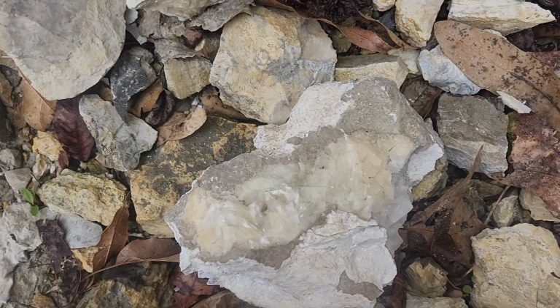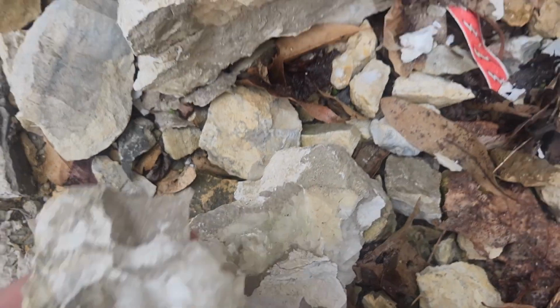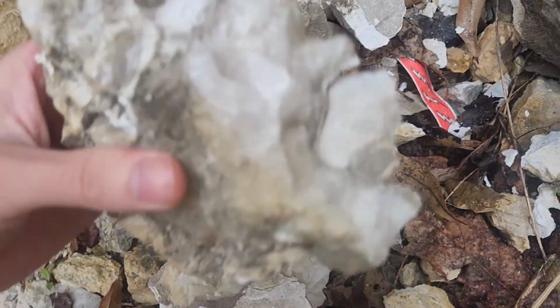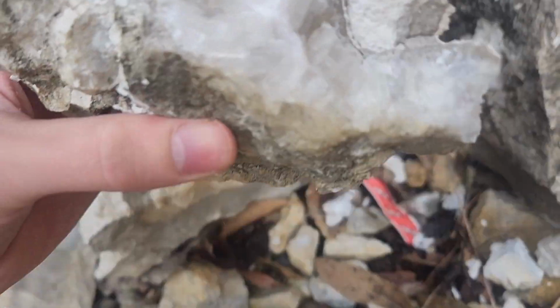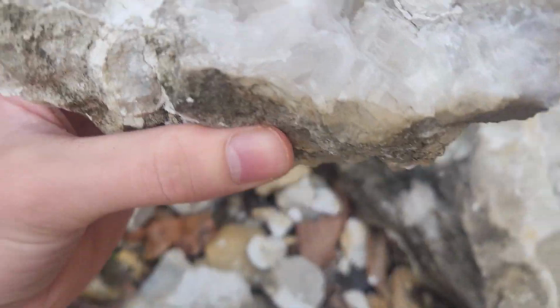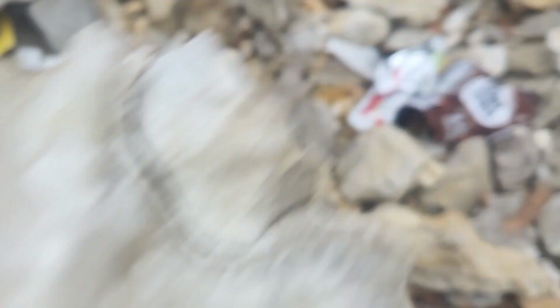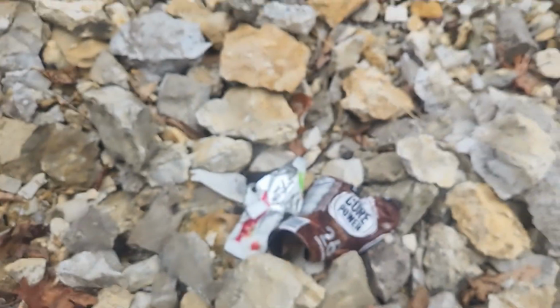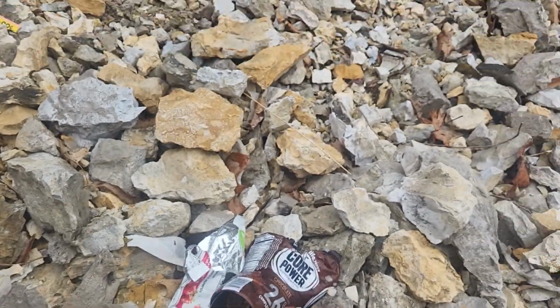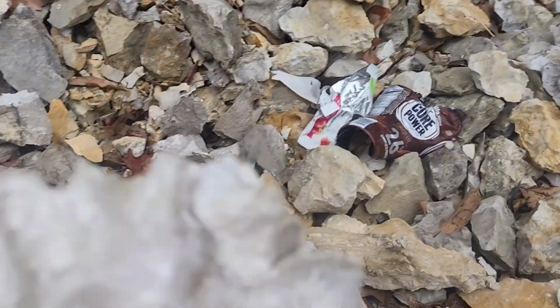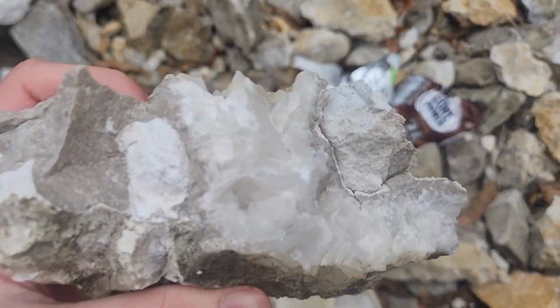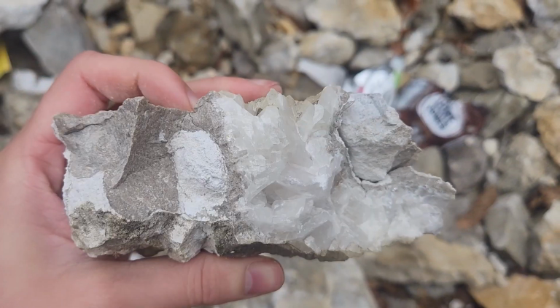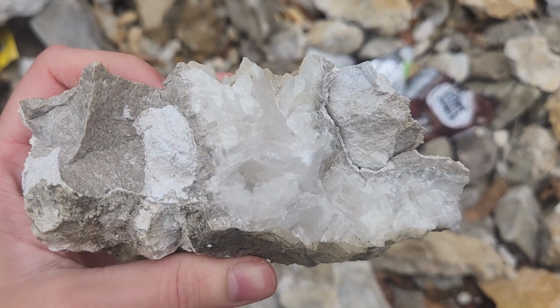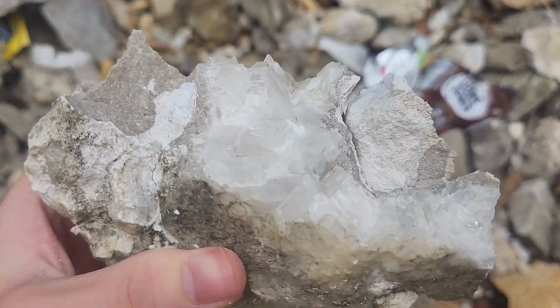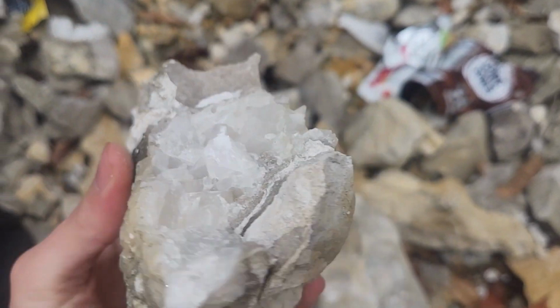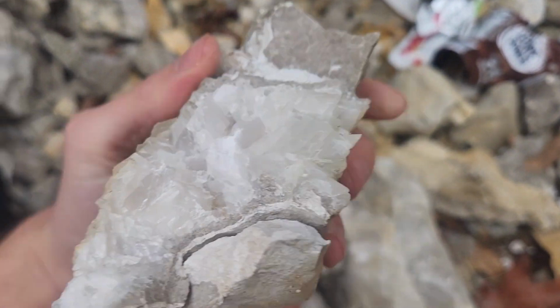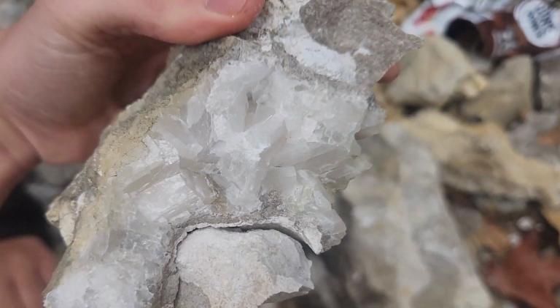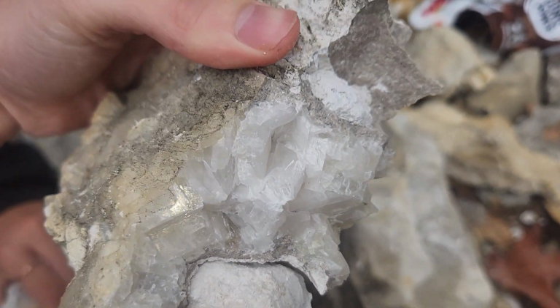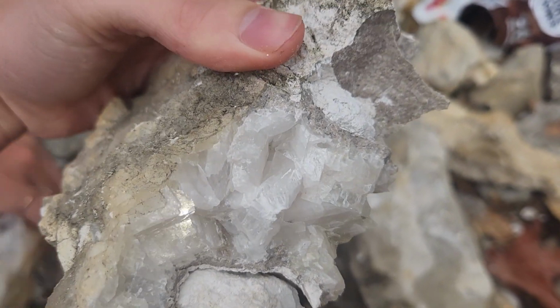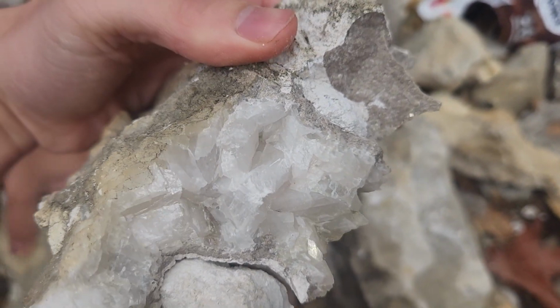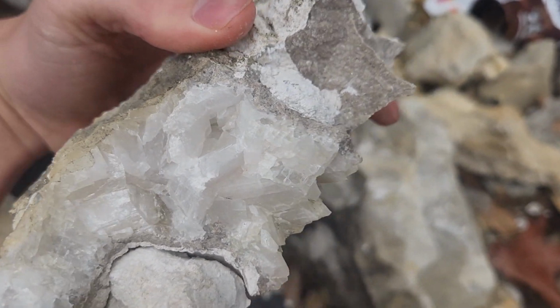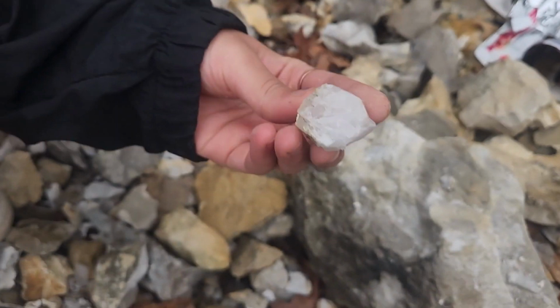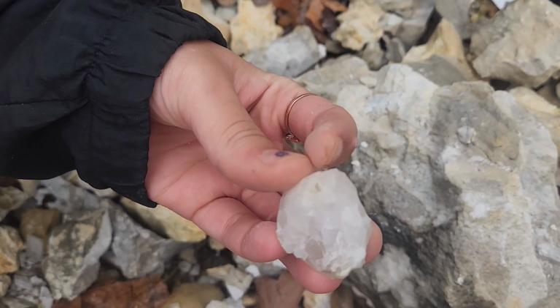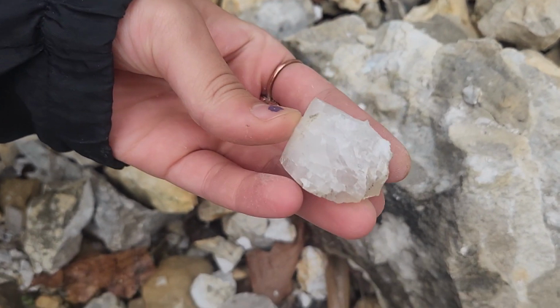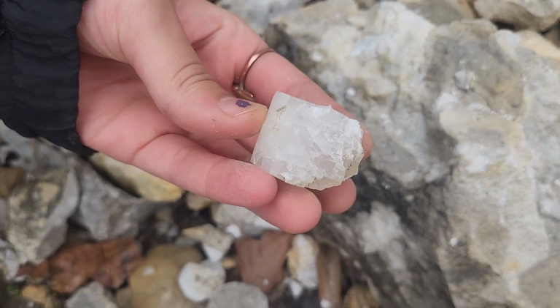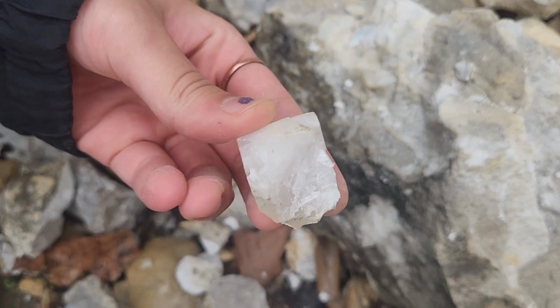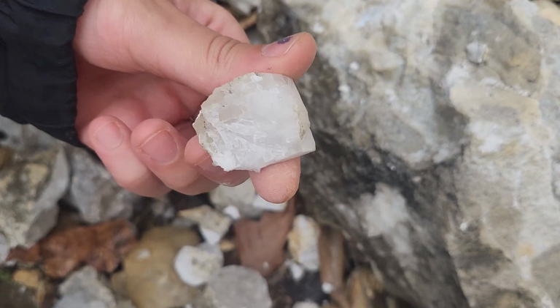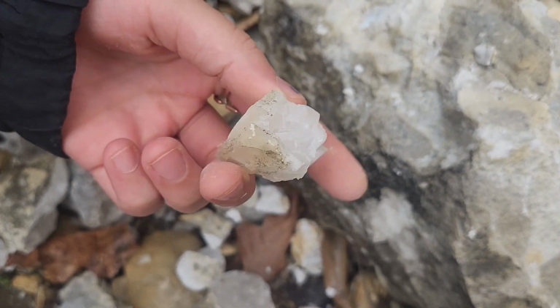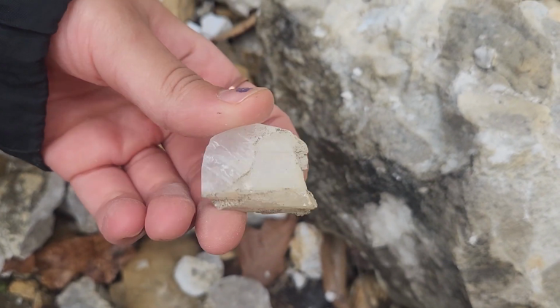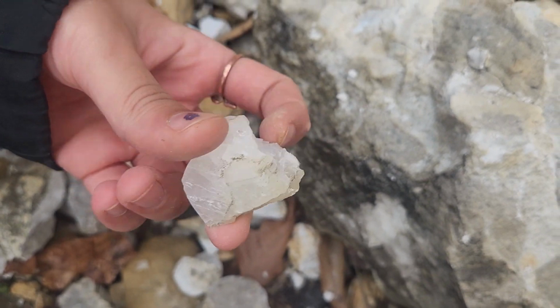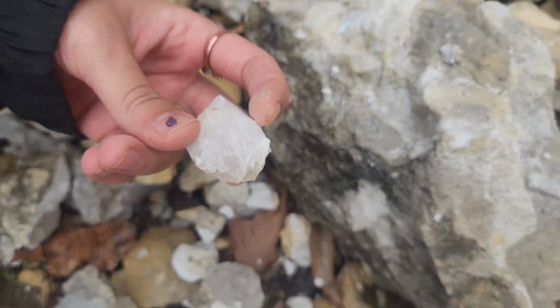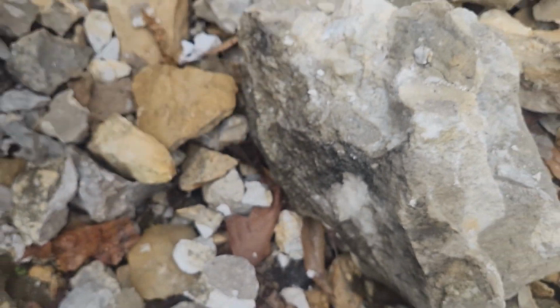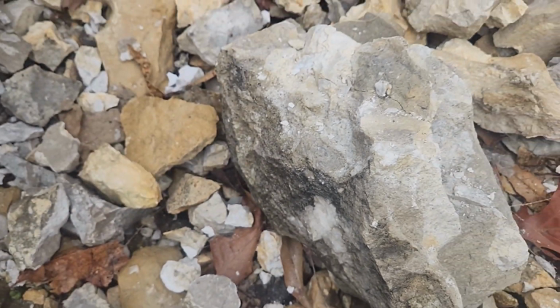Just breaking these pieces apart reveals all these crystals inside. I'm keeping this.